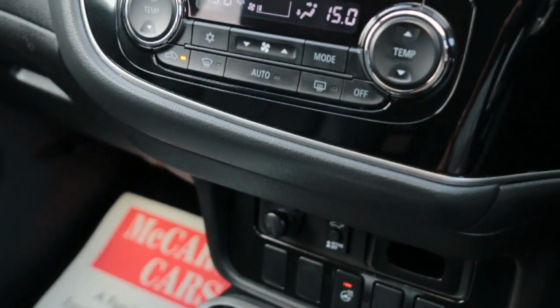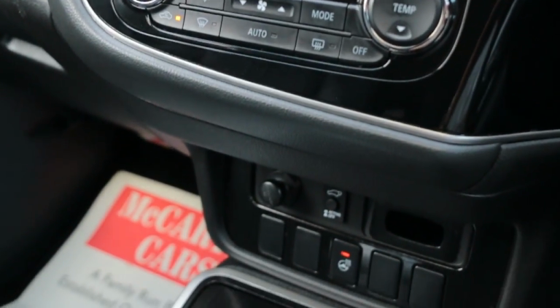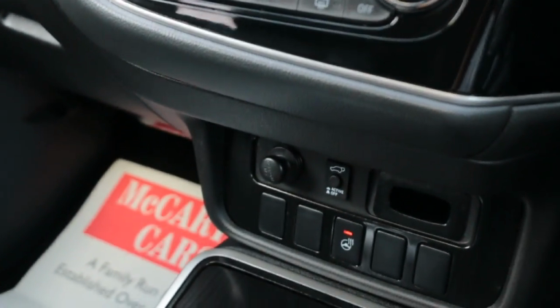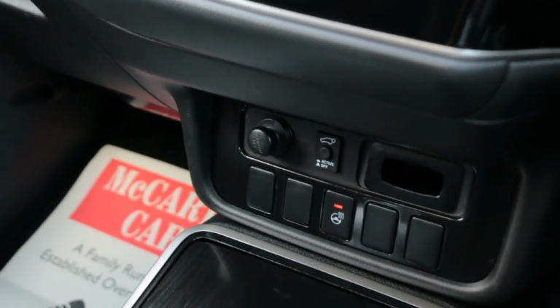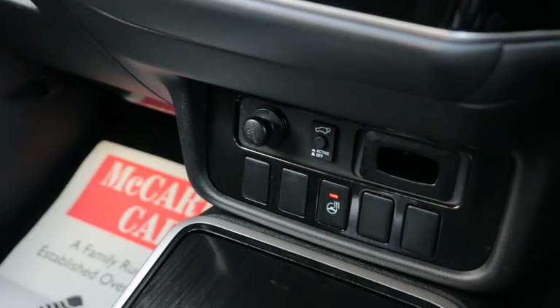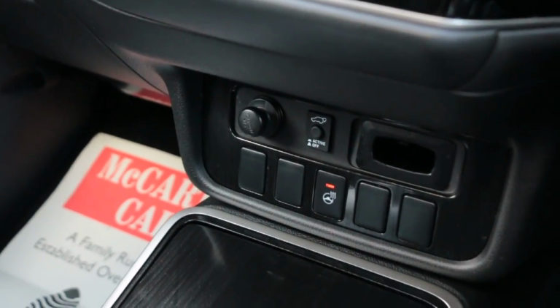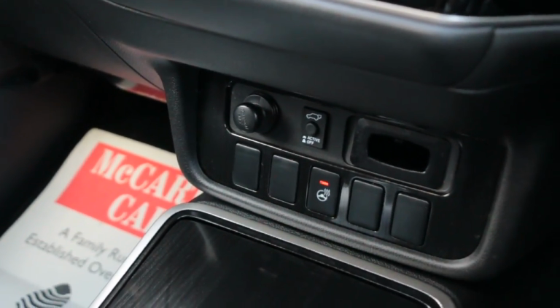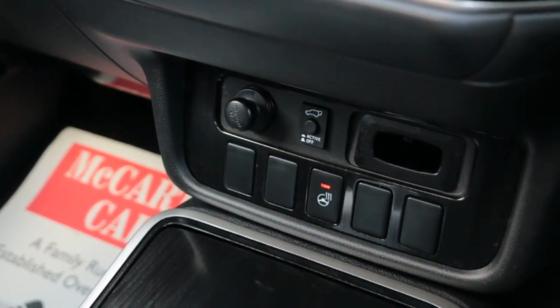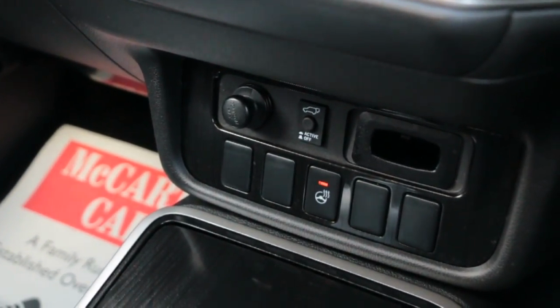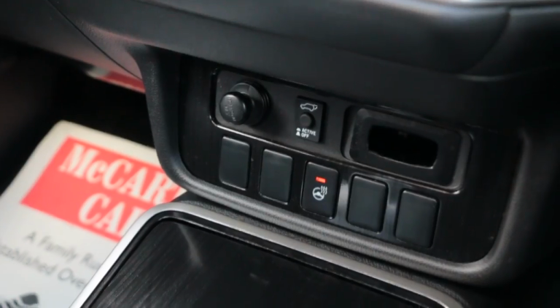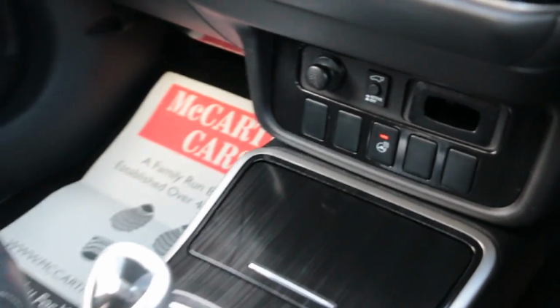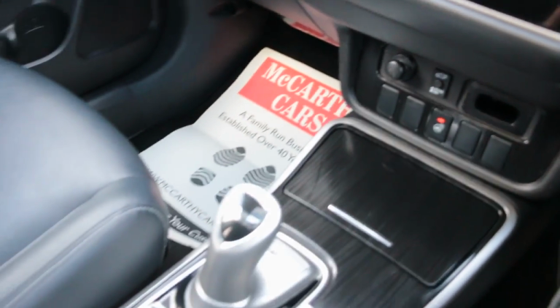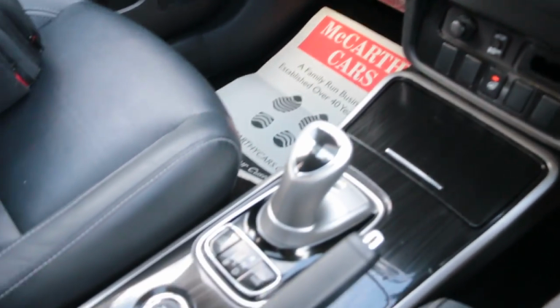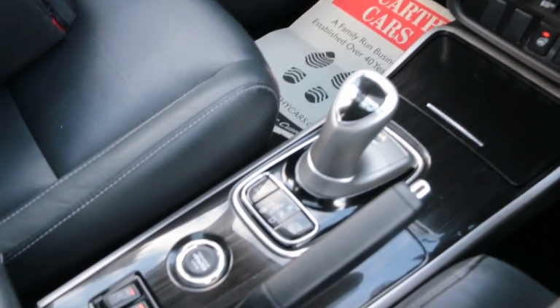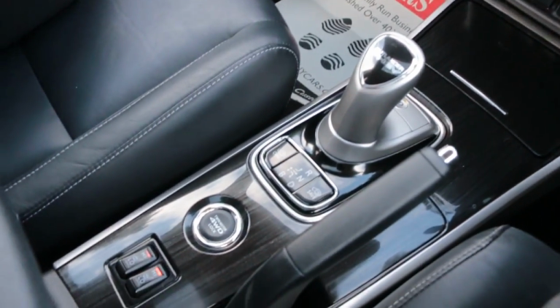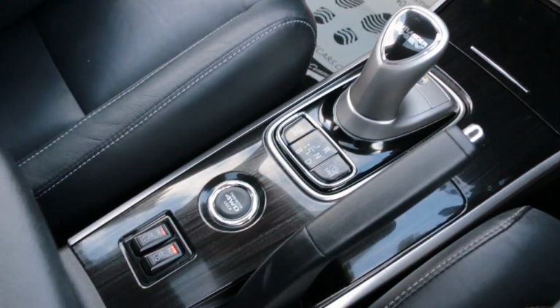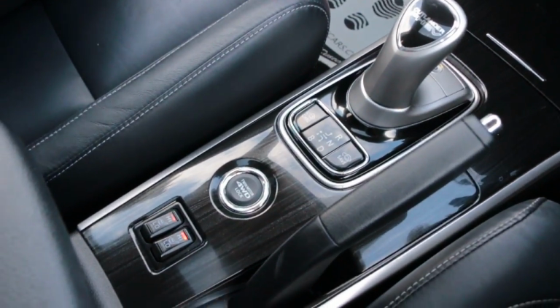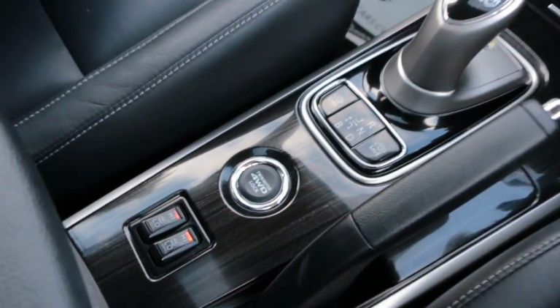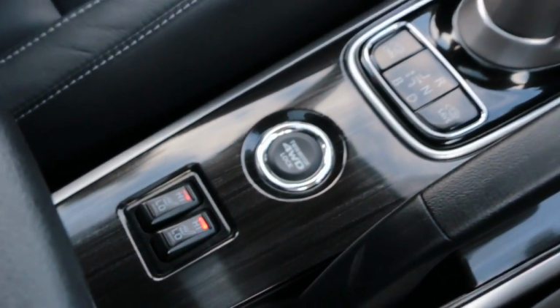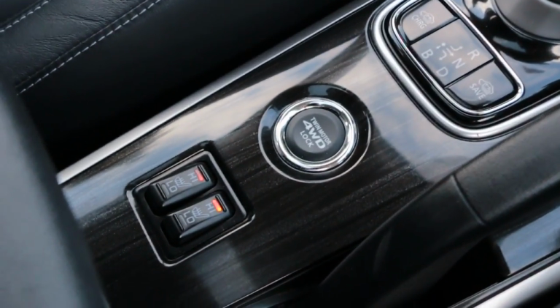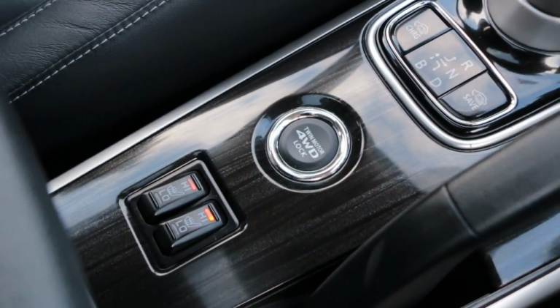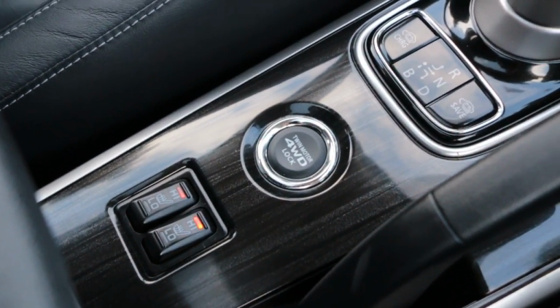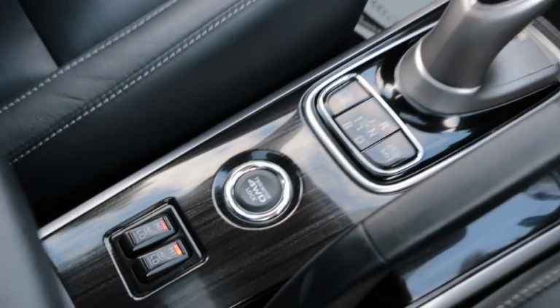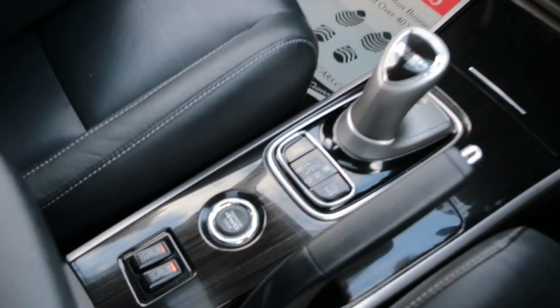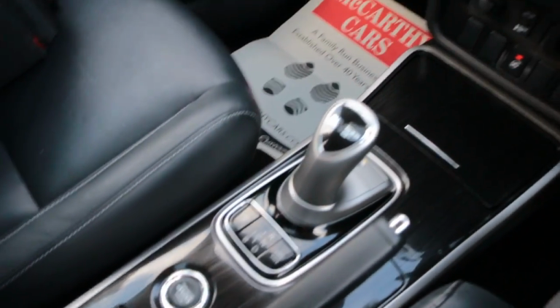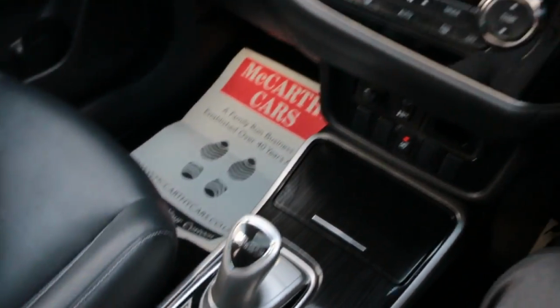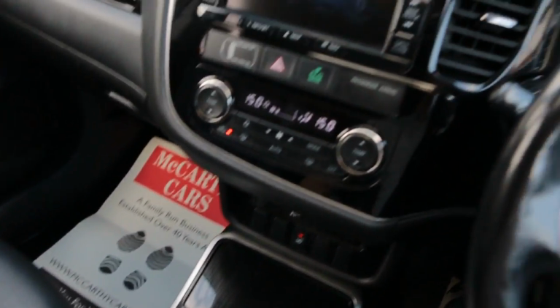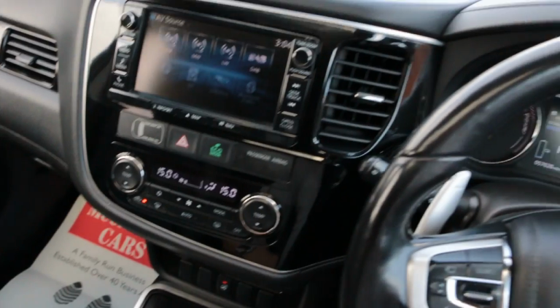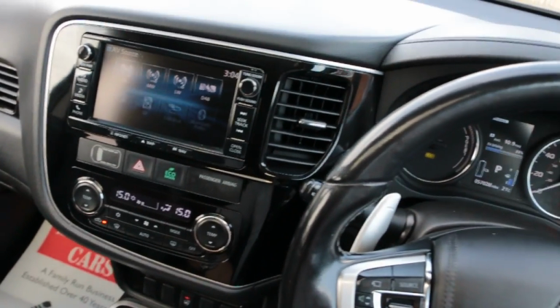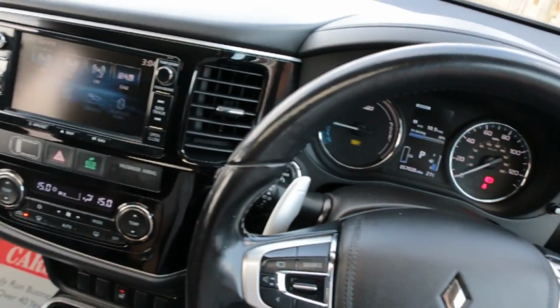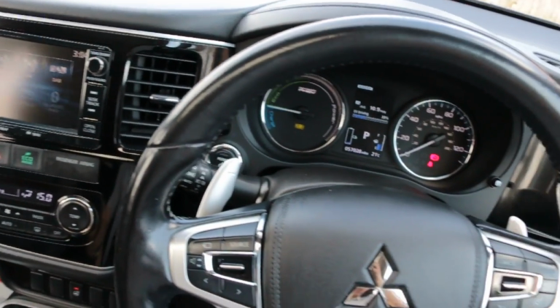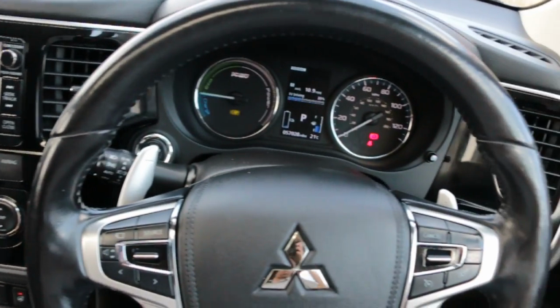Heated seats, heated steering wheel, and multifunction steering wheel.